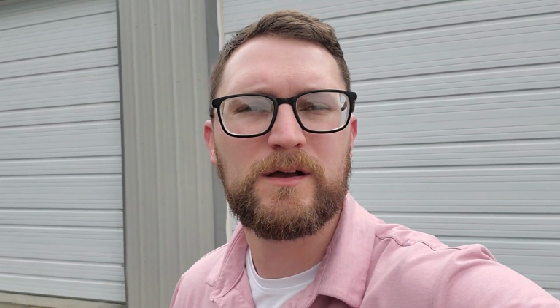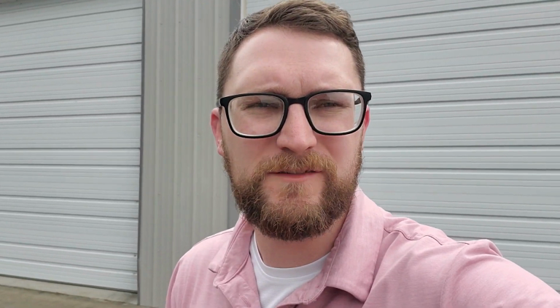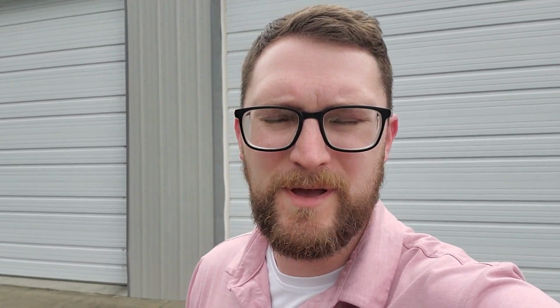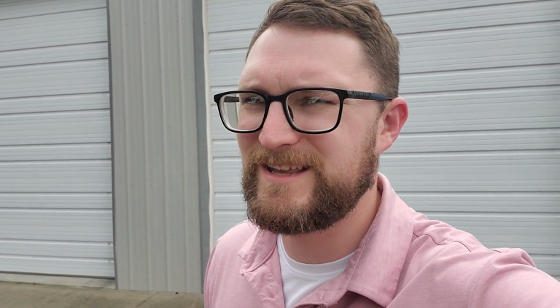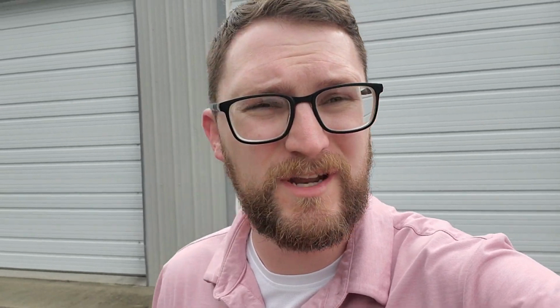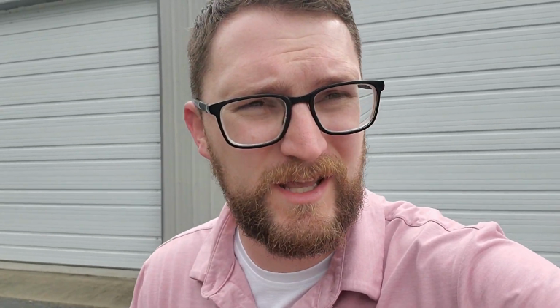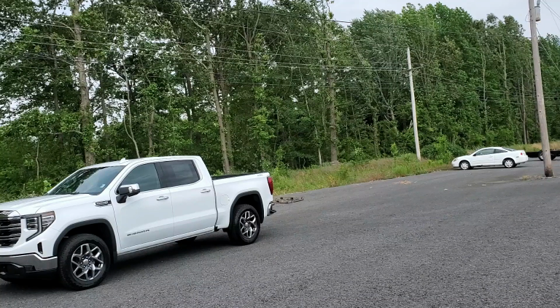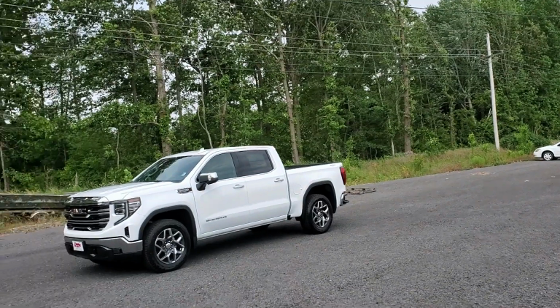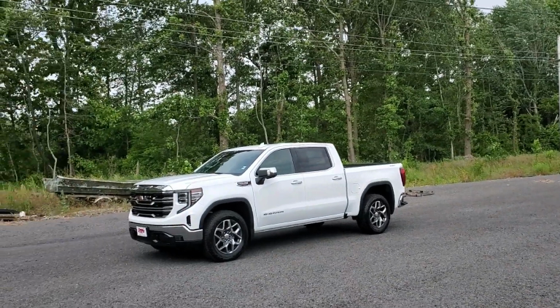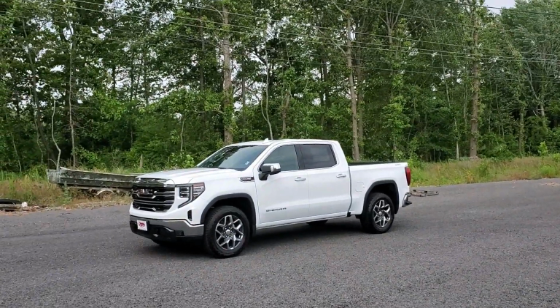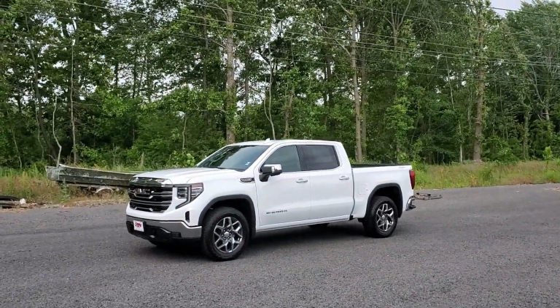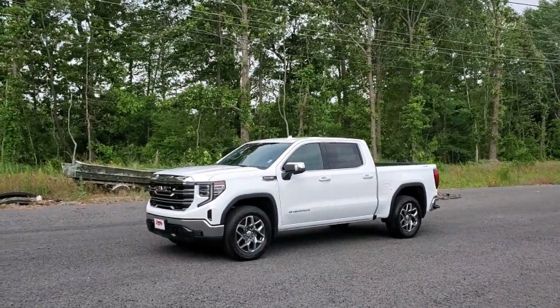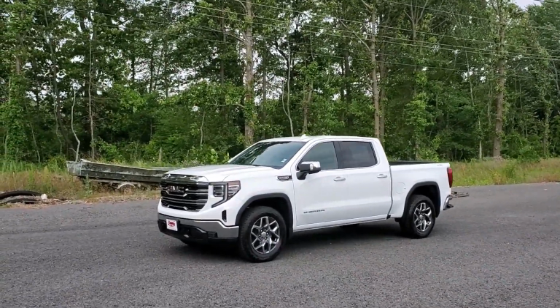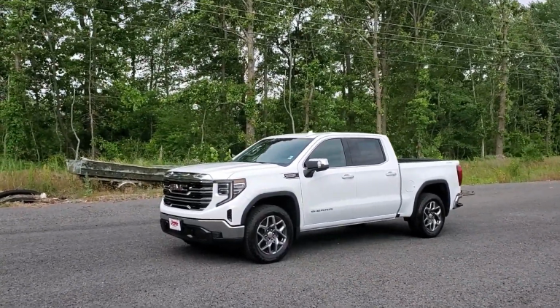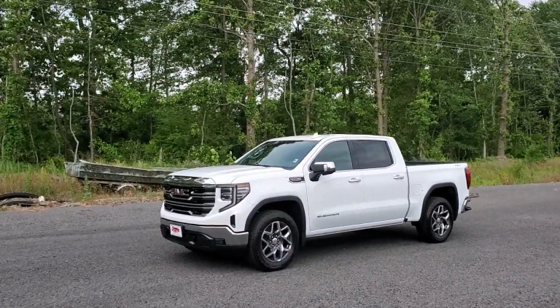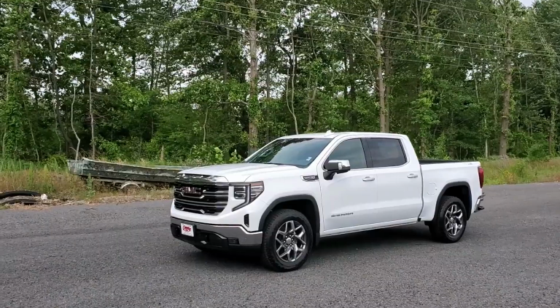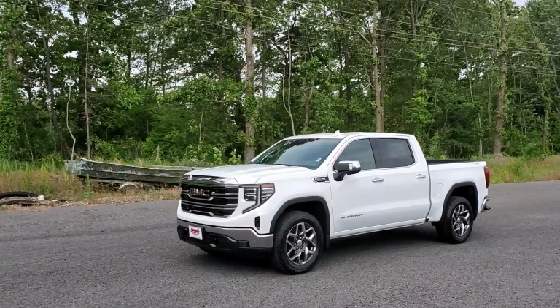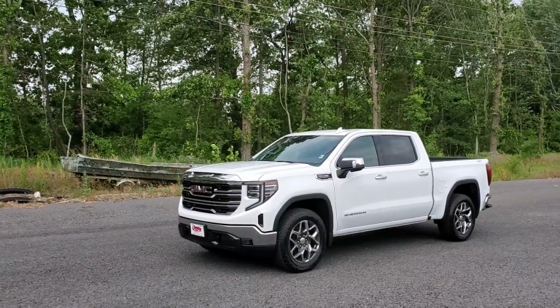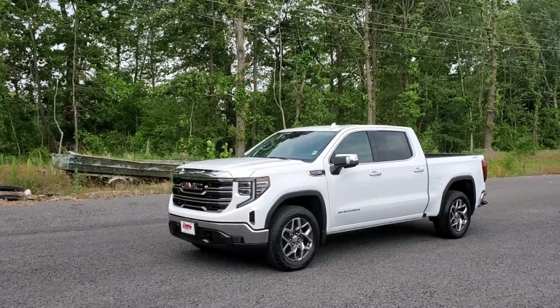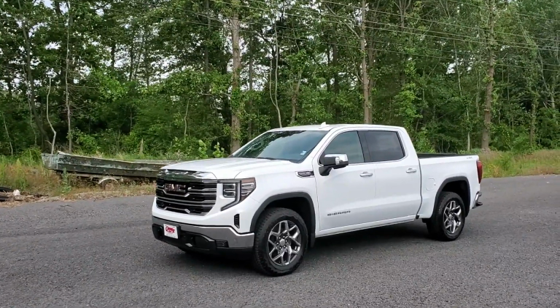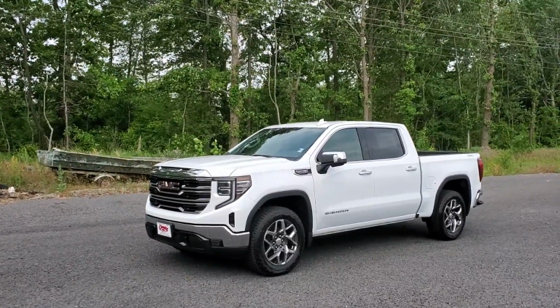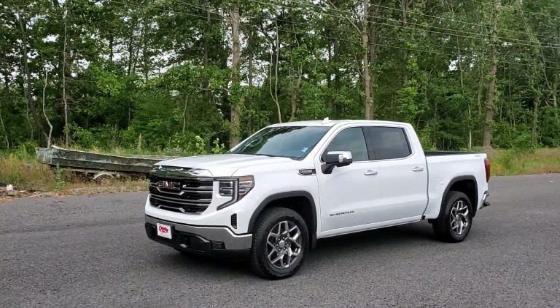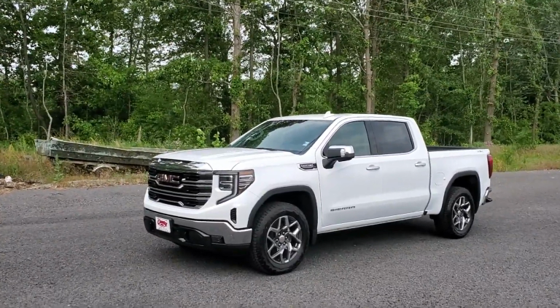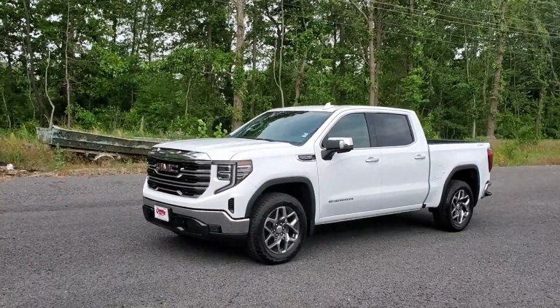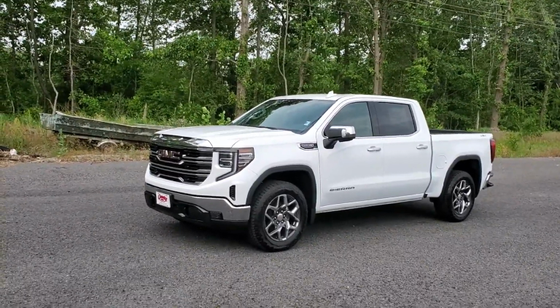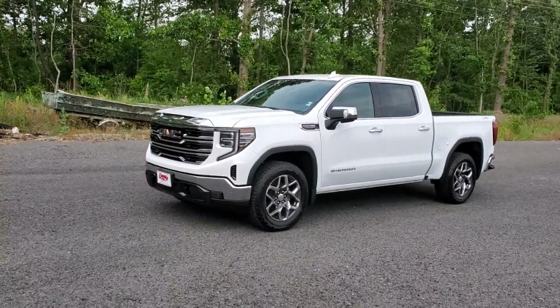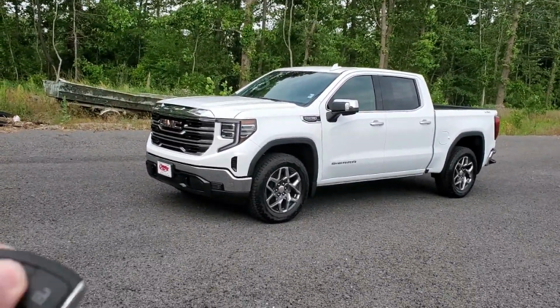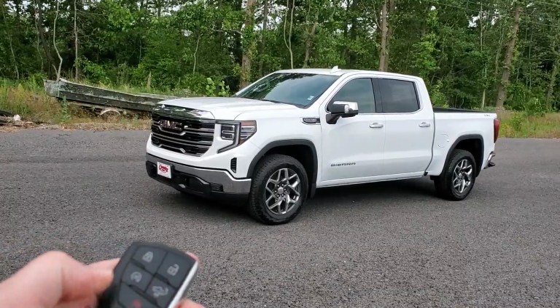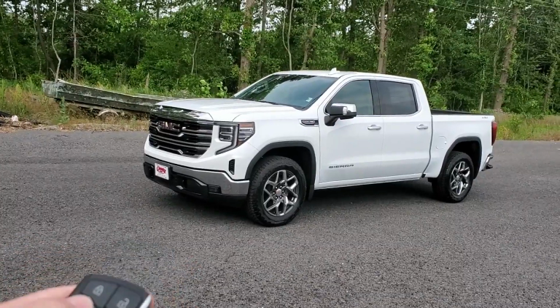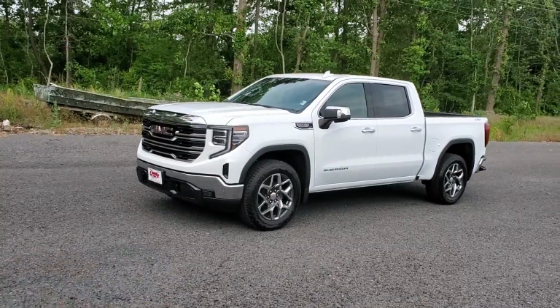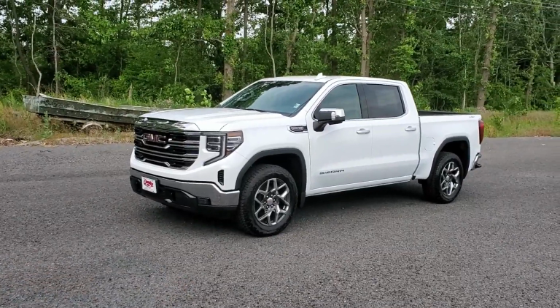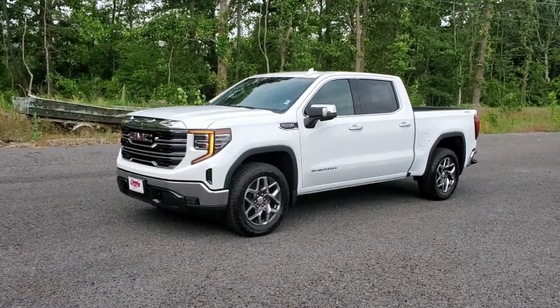Country Chevrolet back at it again with another video. Today we're going to be talking about this 2022 GMC Sierra 1500. It has the 5.3 V8 and remote start.